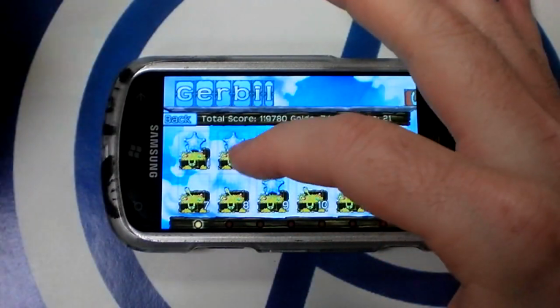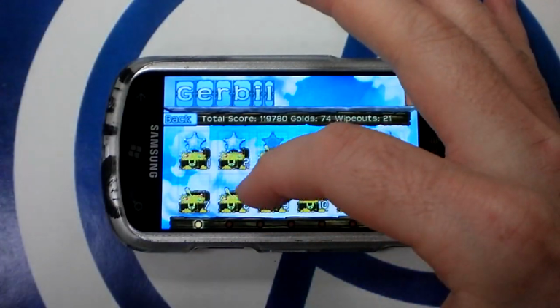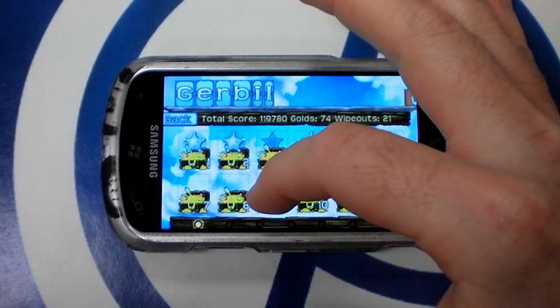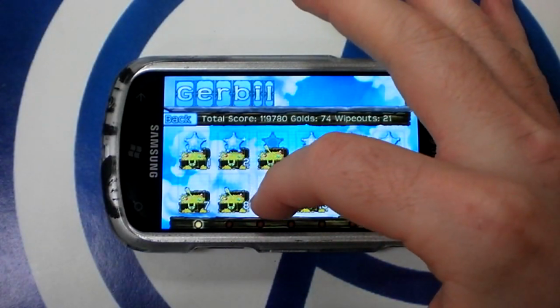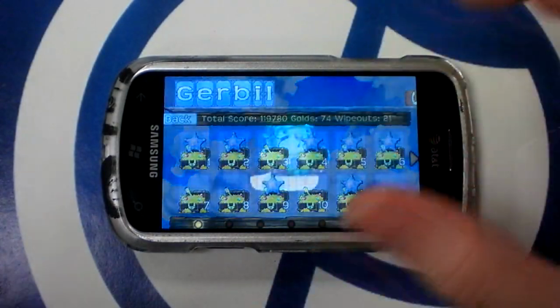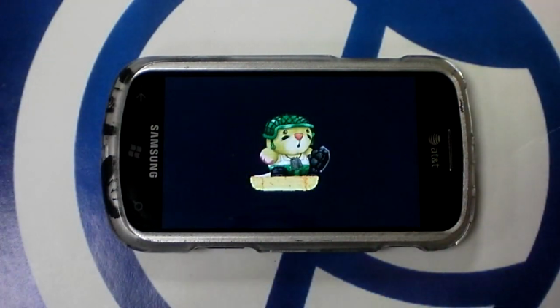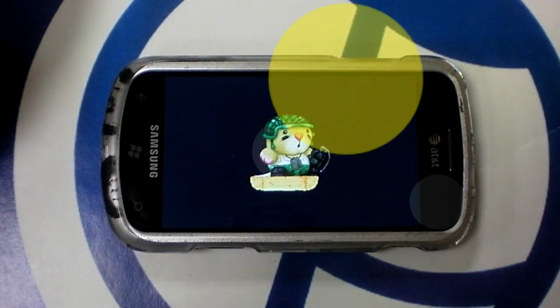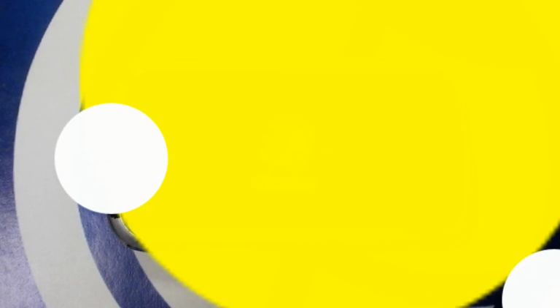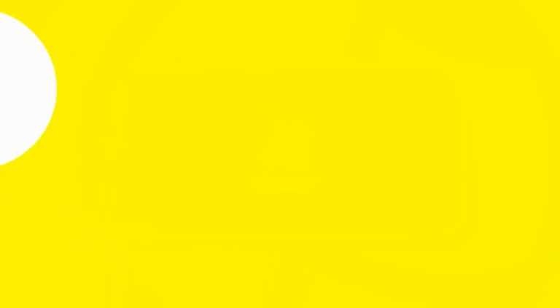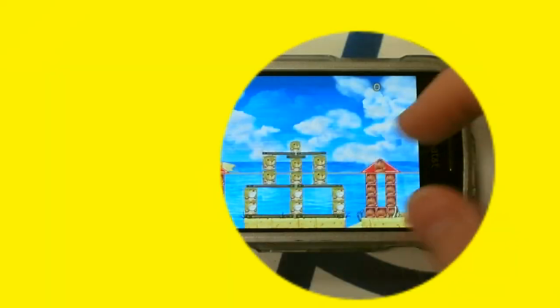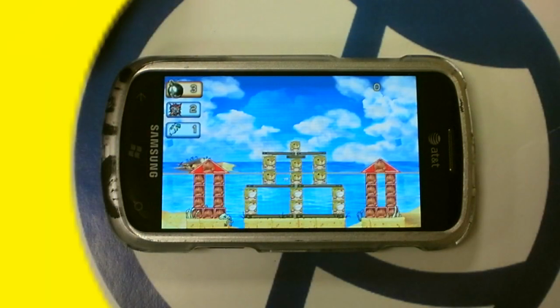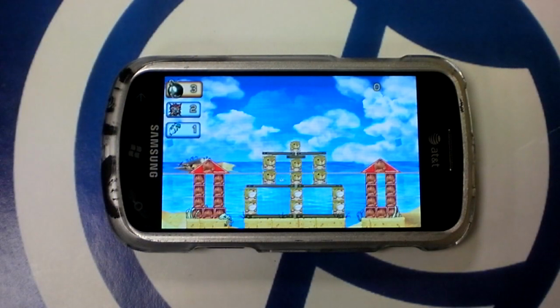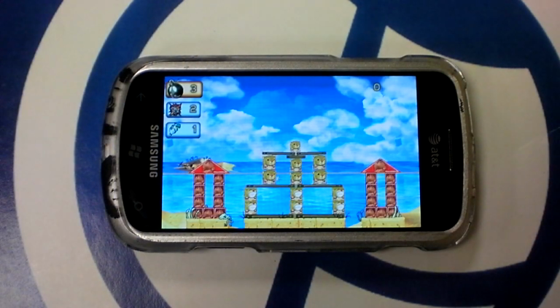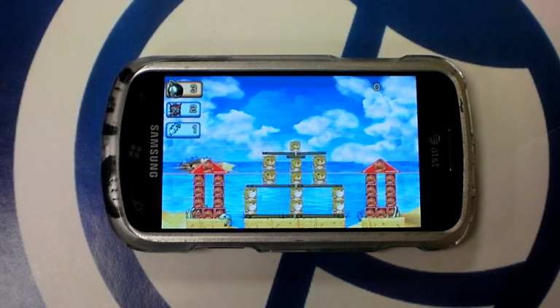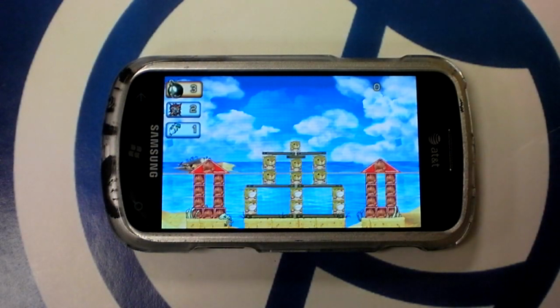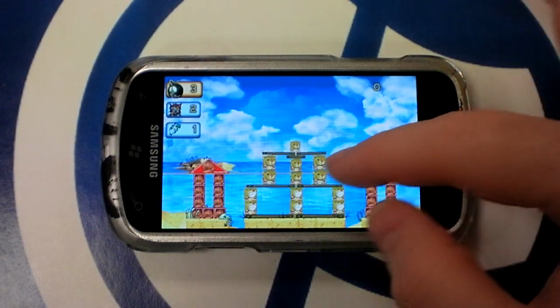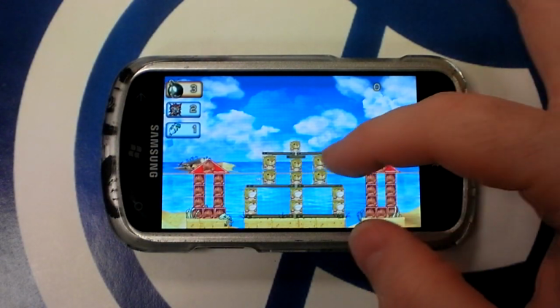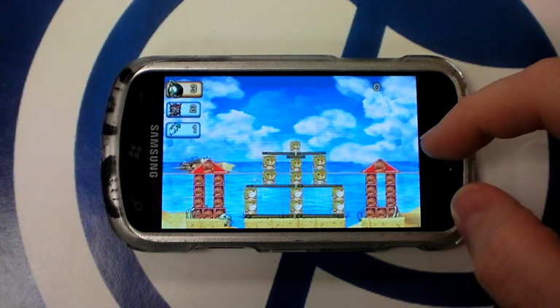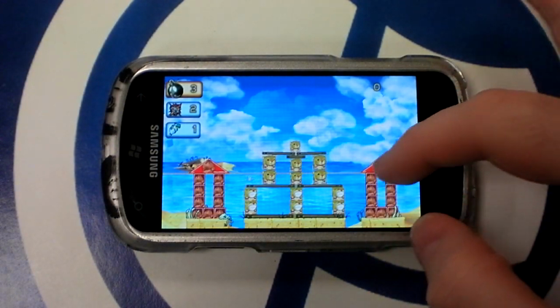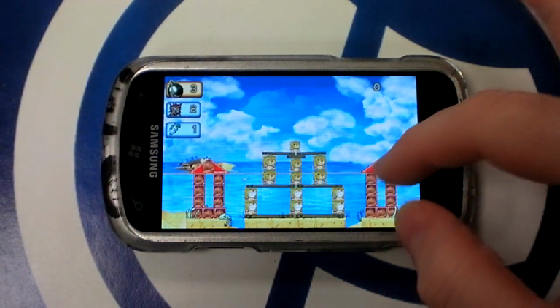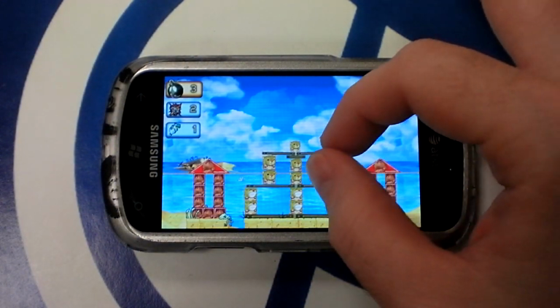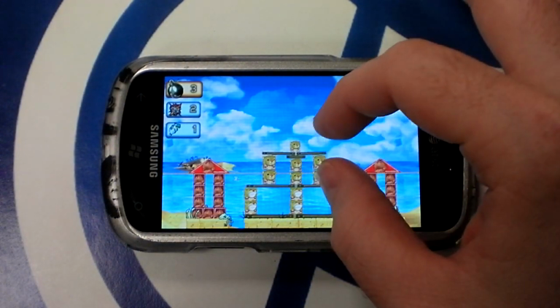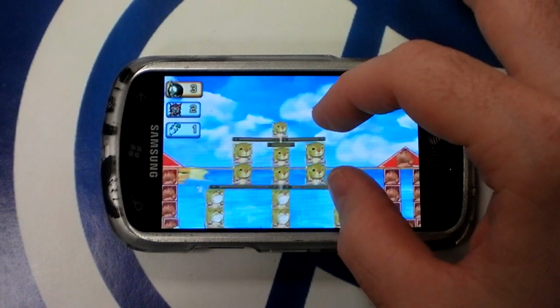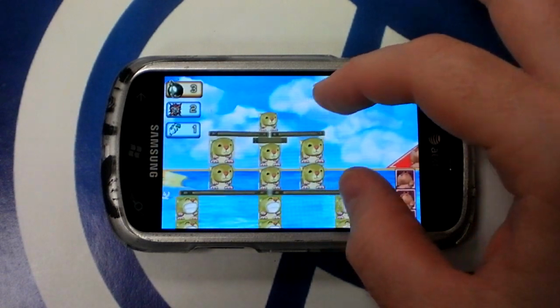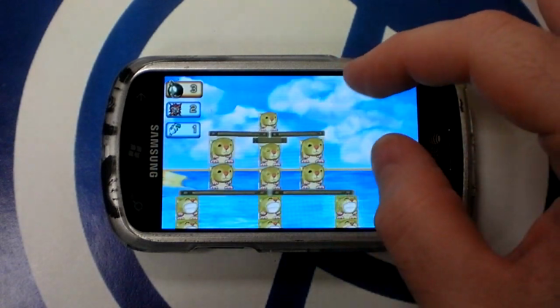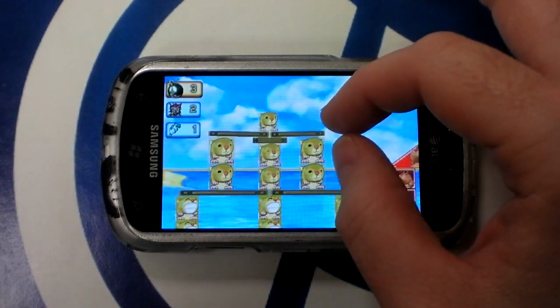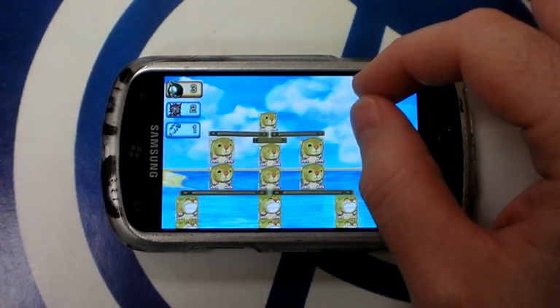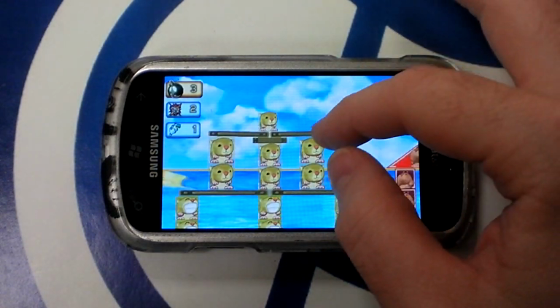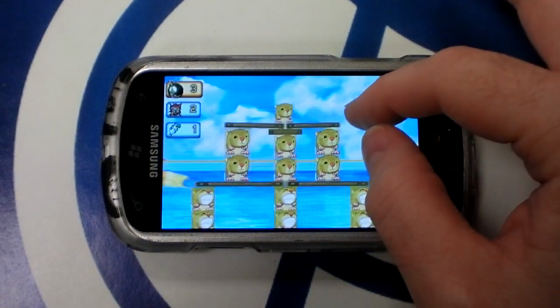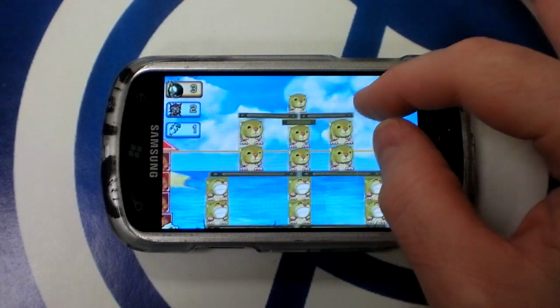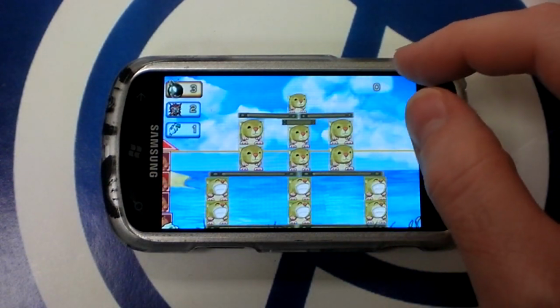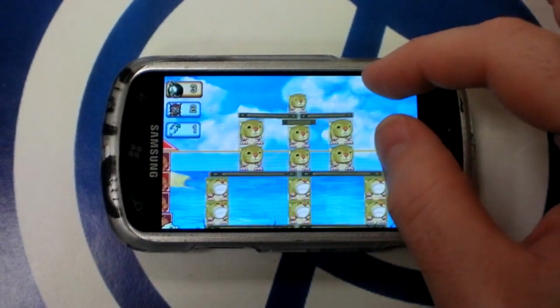Let's go to an early level here. The goal of every level is to knock all the gerbils below this yellow line — might actually be an orange line, but it's not important.